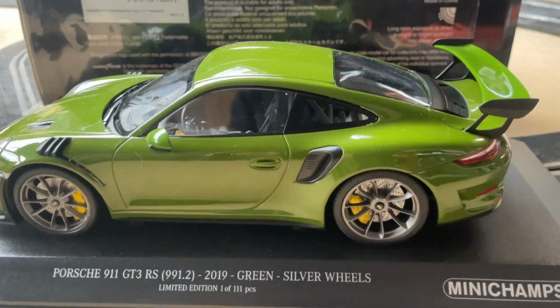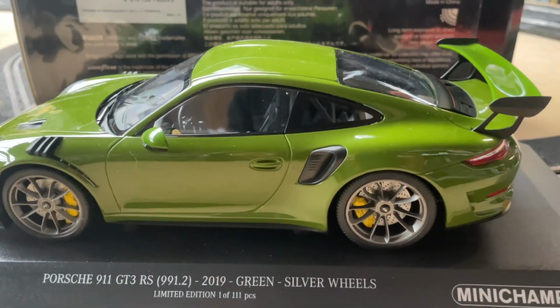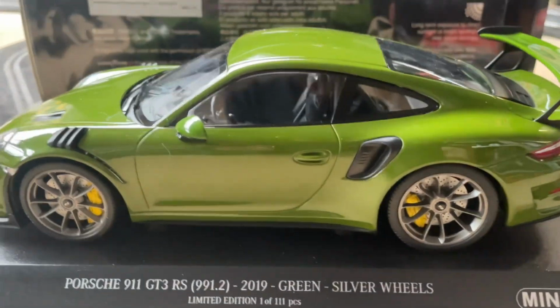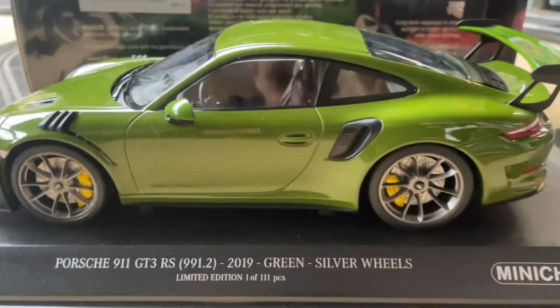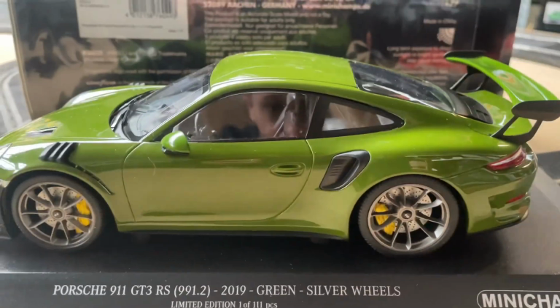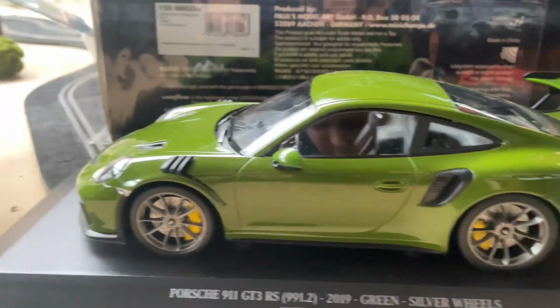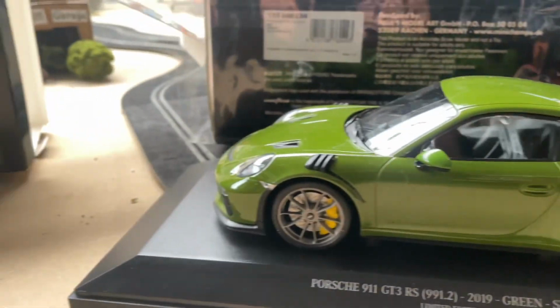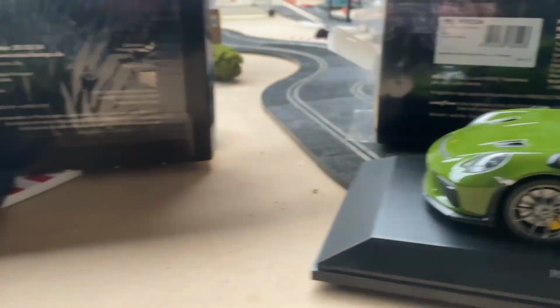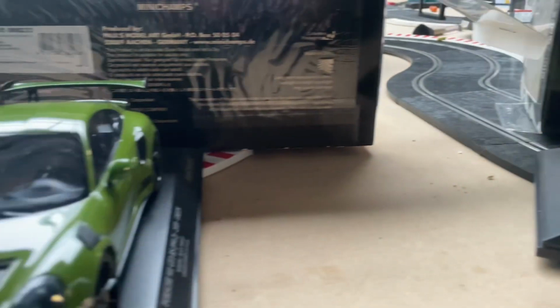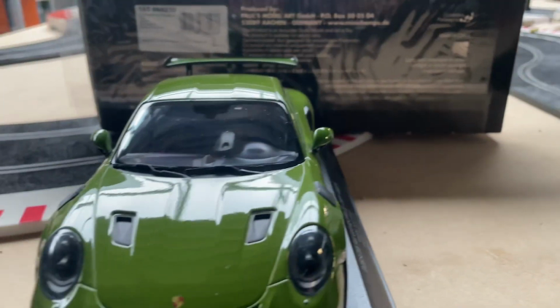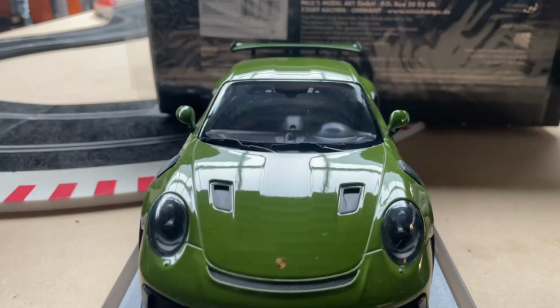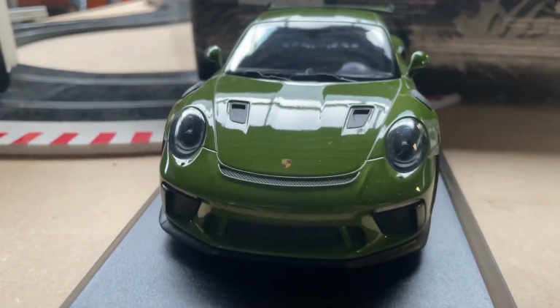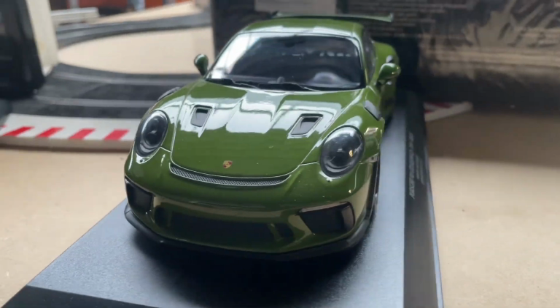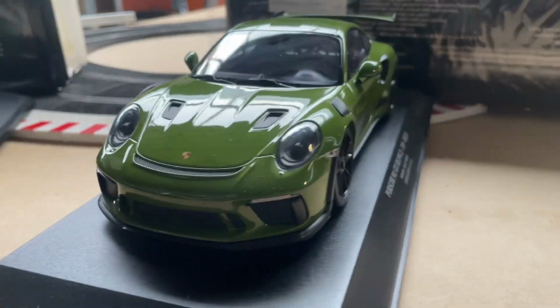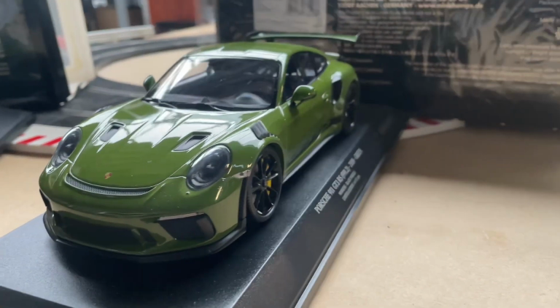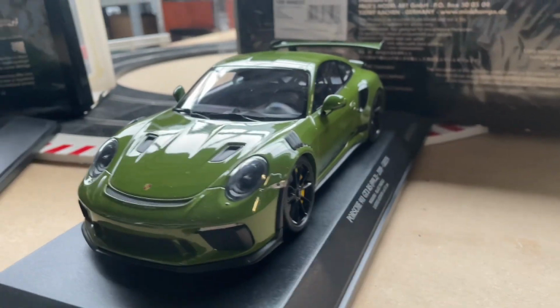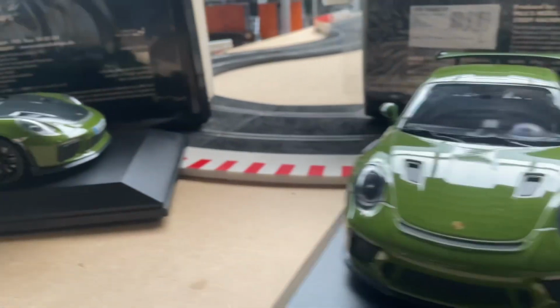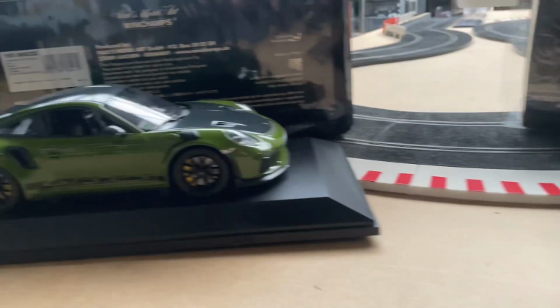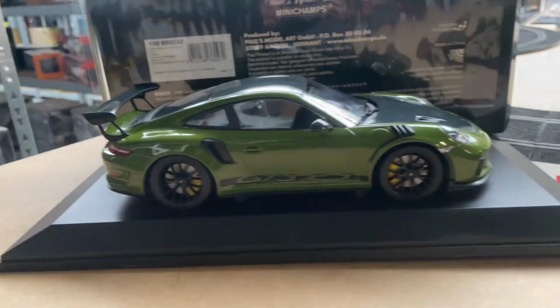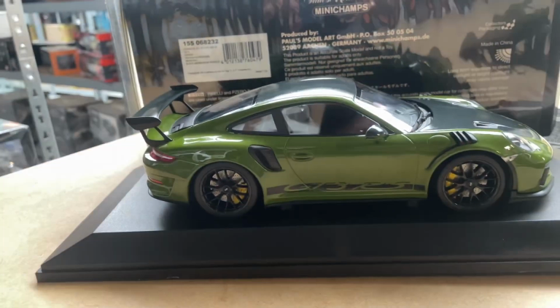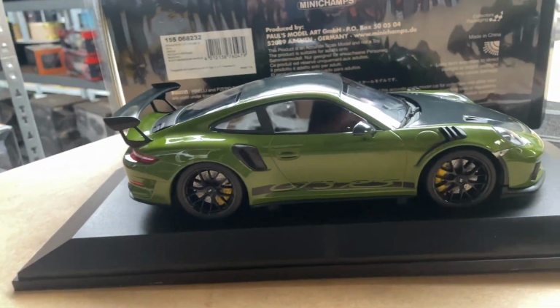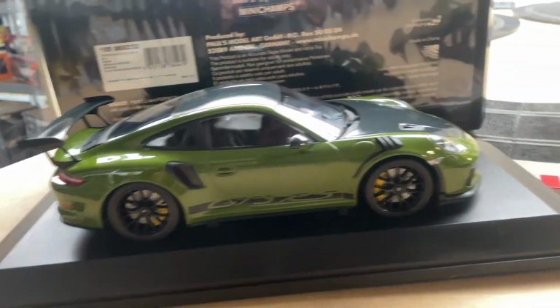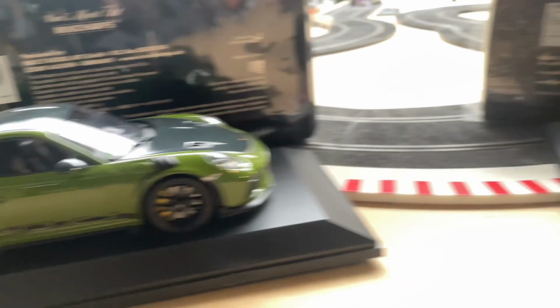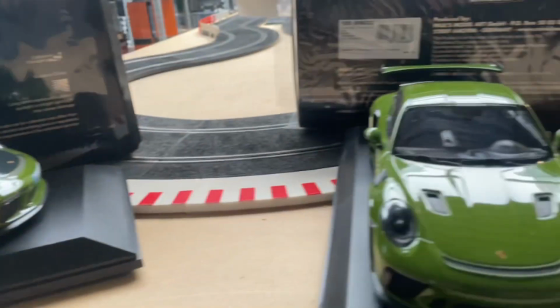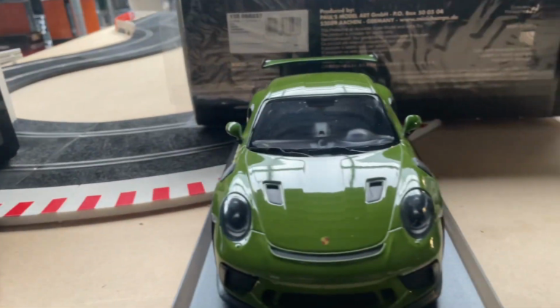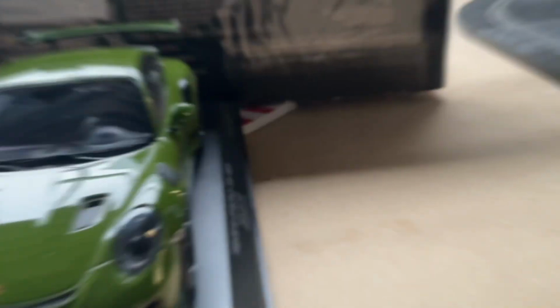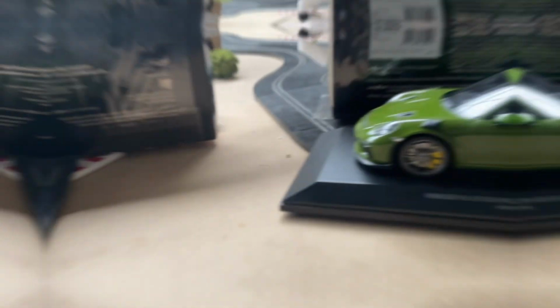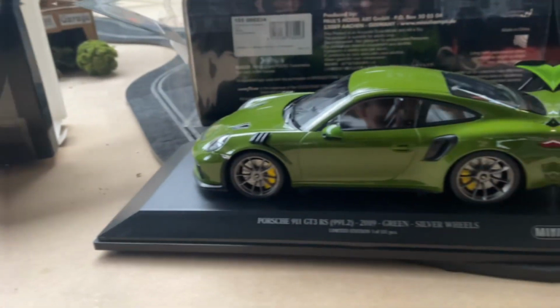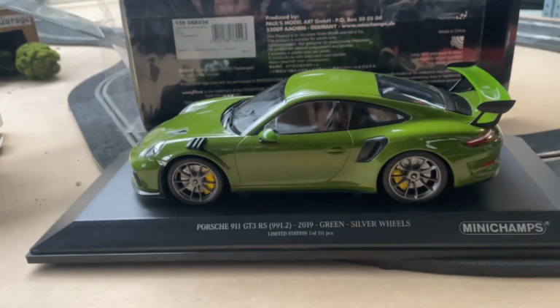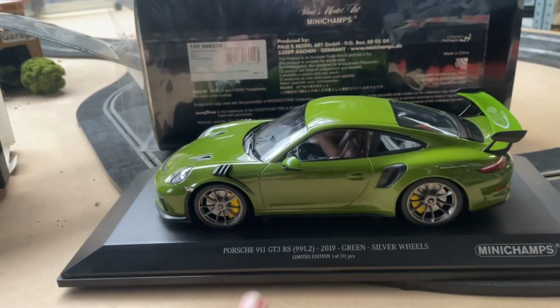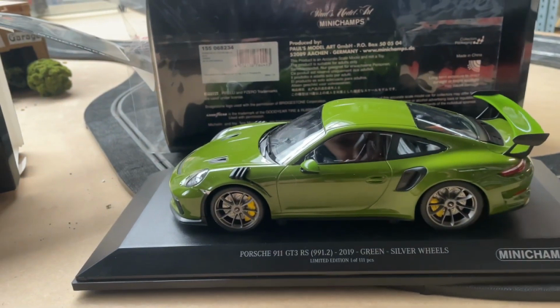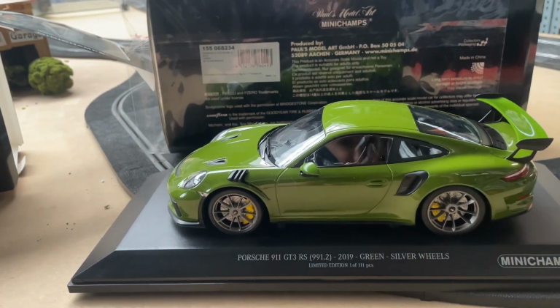Hello guys, welcome back to HMKT International. Today we have a really good video for you — we are reviewing three of the same Porsche models but in different specs, so we will start with this one.